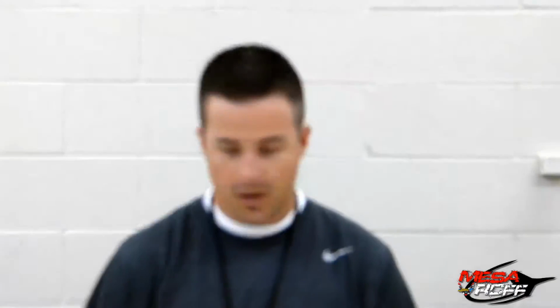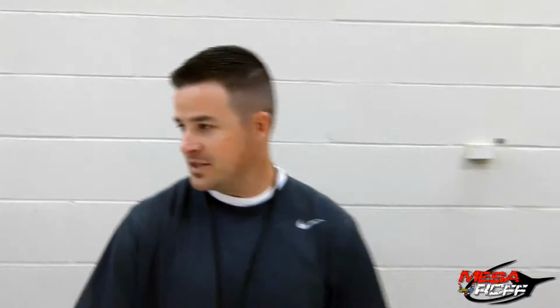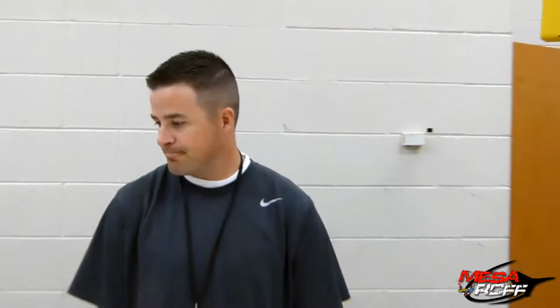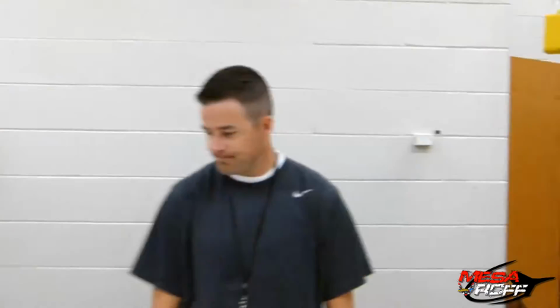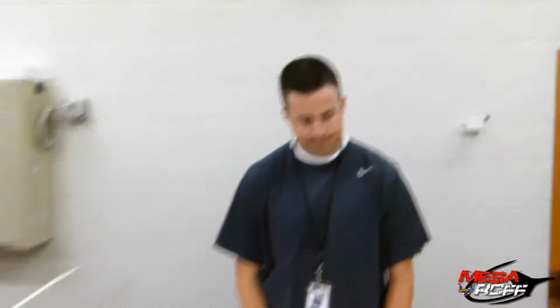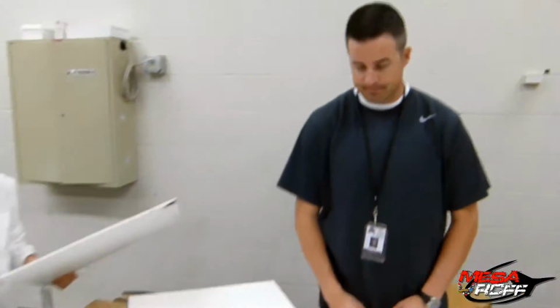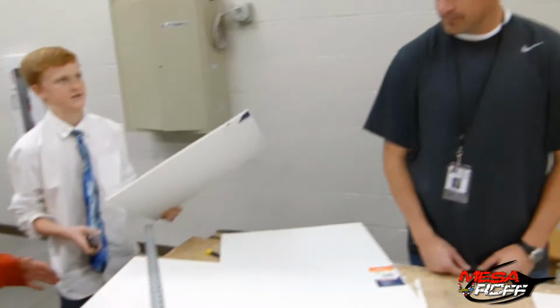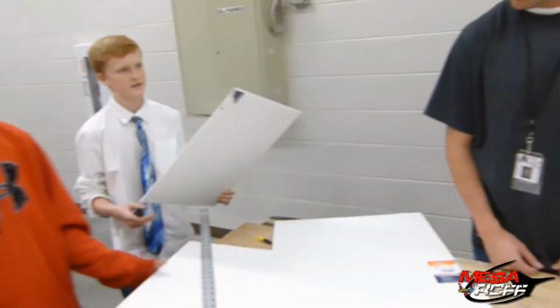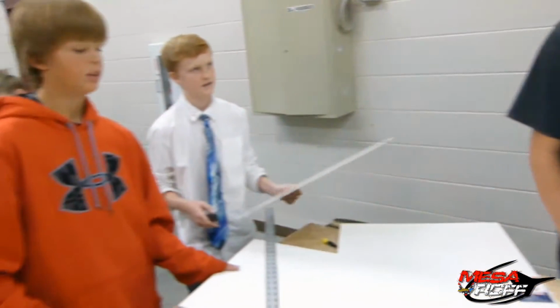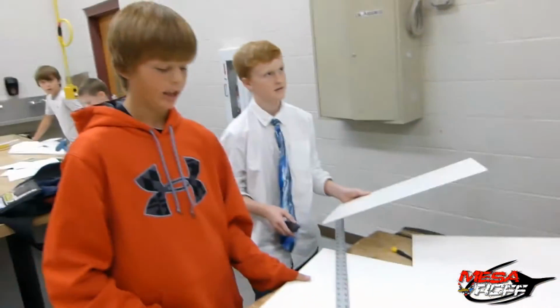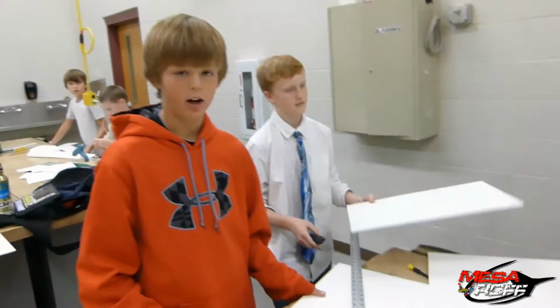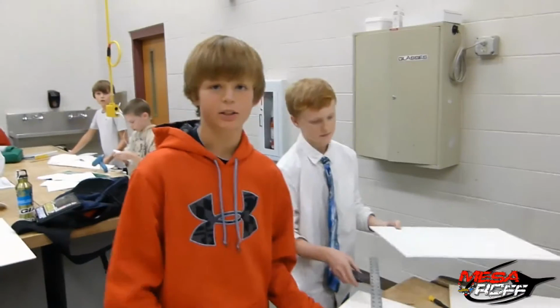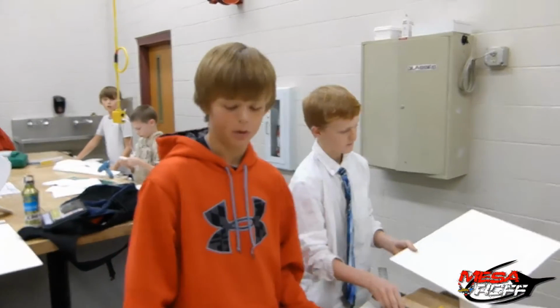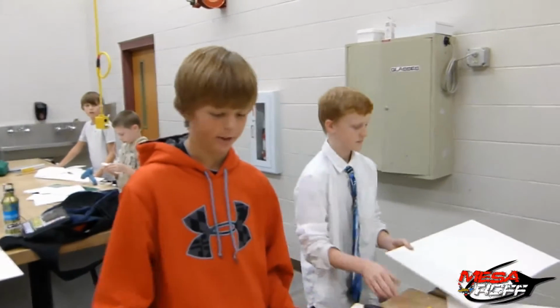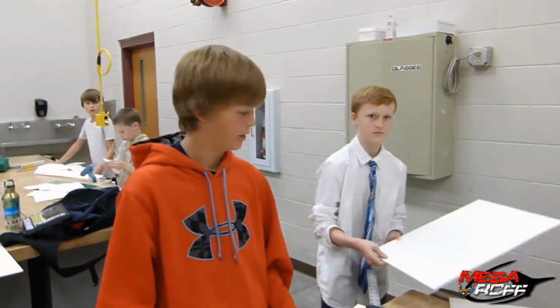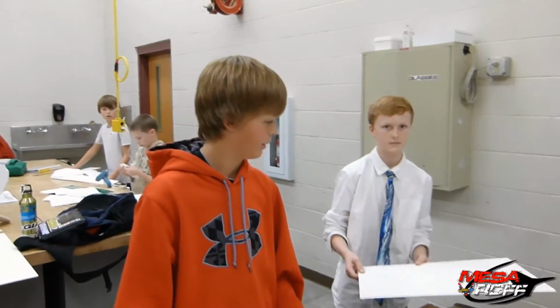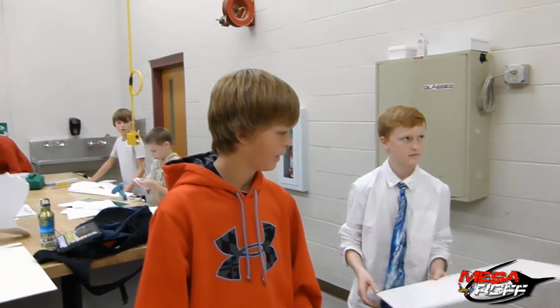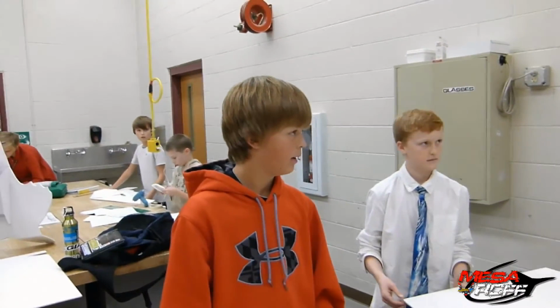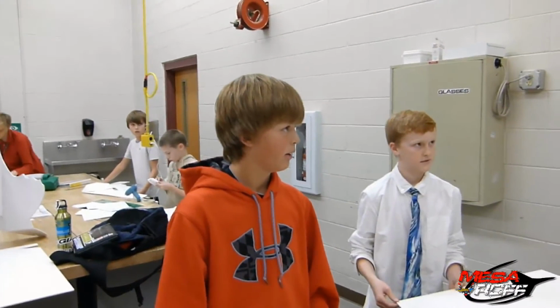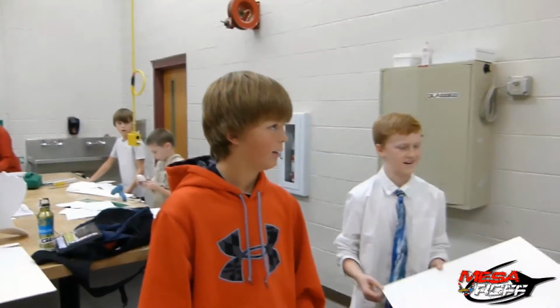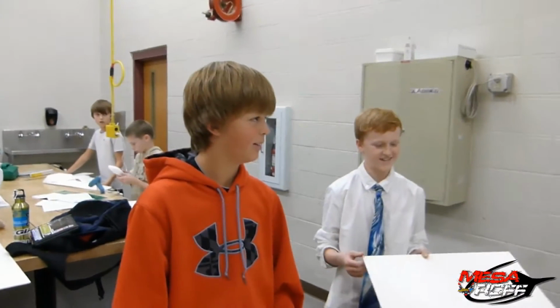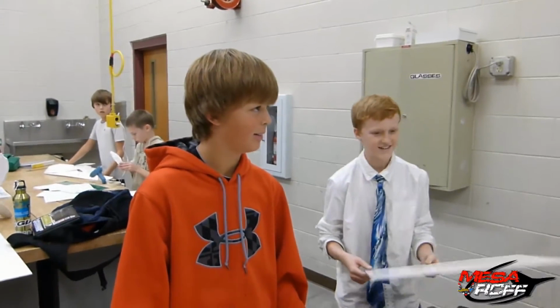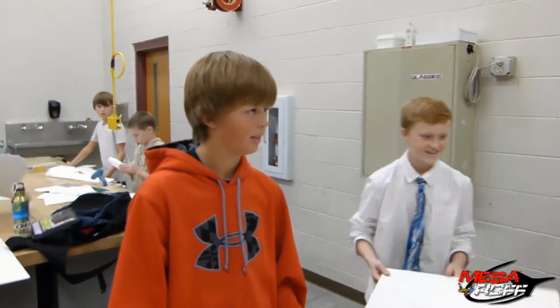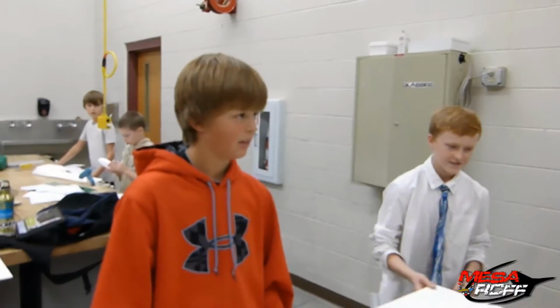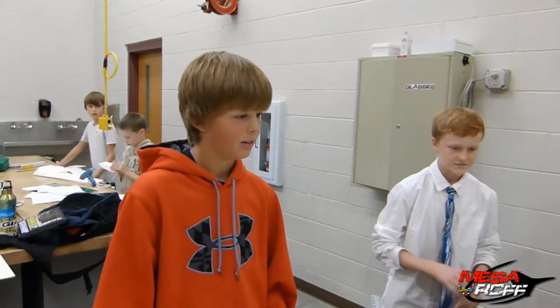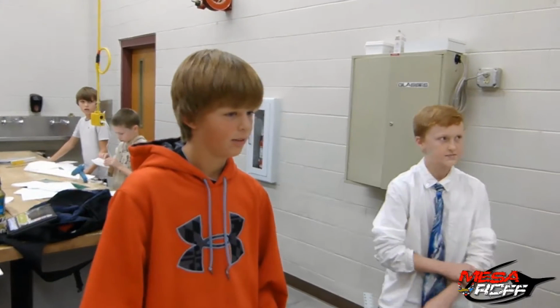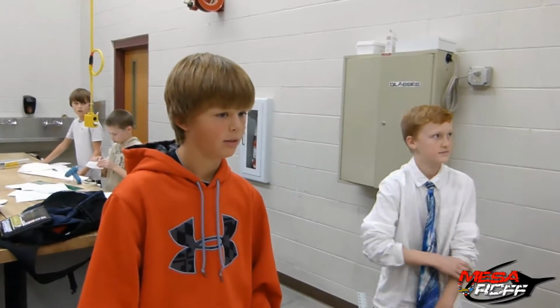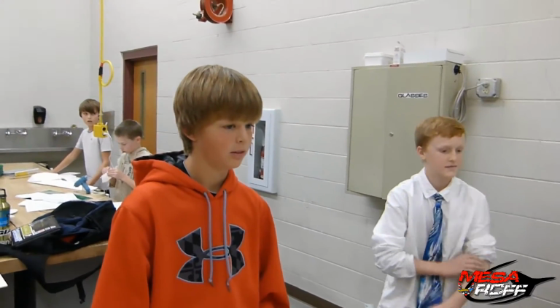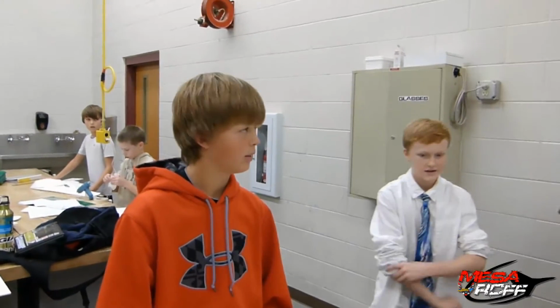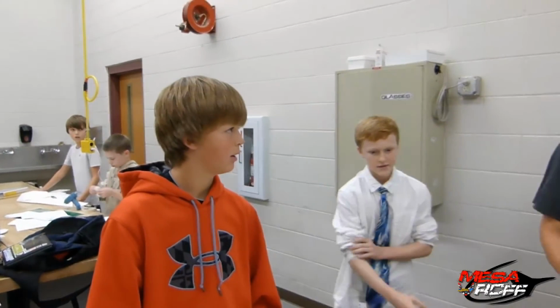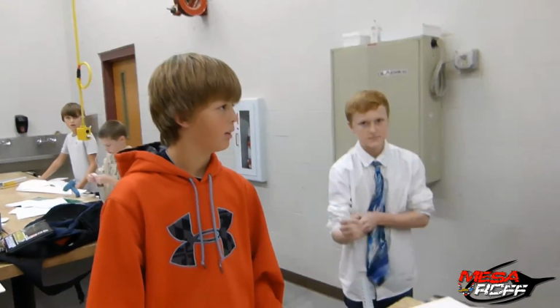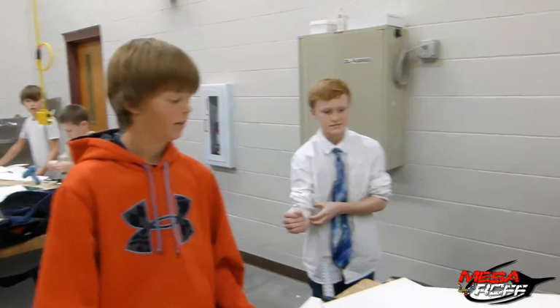What are you guys making? We're making little gliders — they glide across the gym and race each other. Forward gliders! Cool, we're coming up with something called the forward gliders. Look out for that — it's going to be pretty cool.